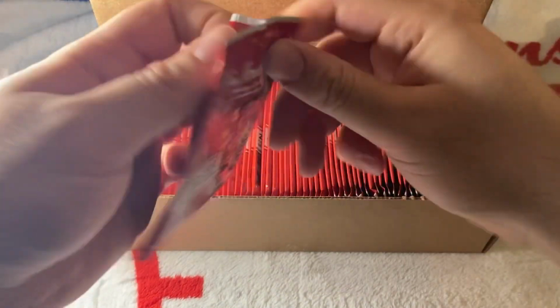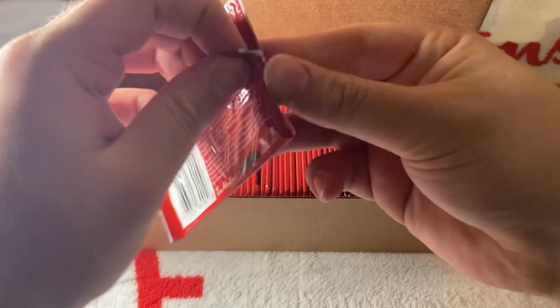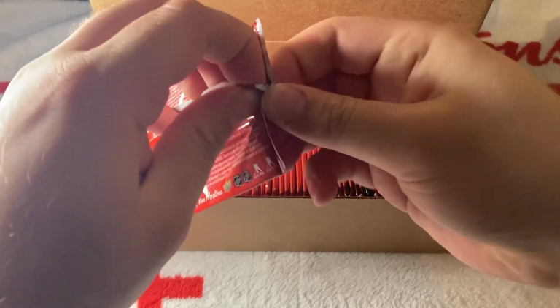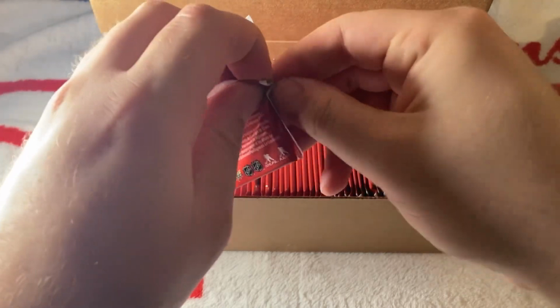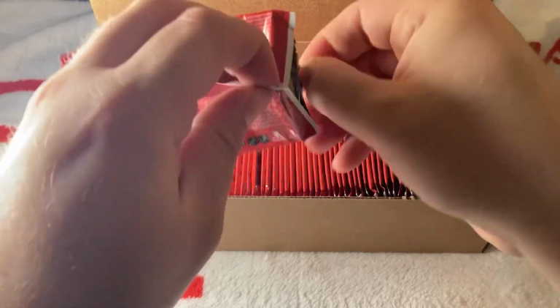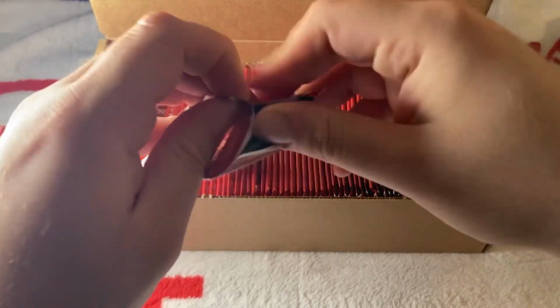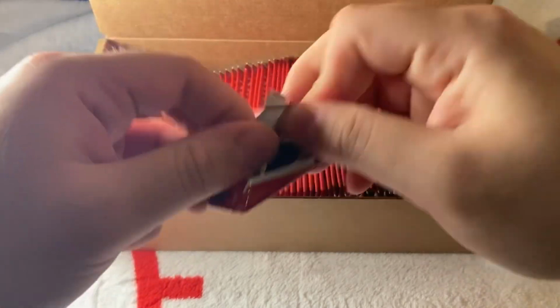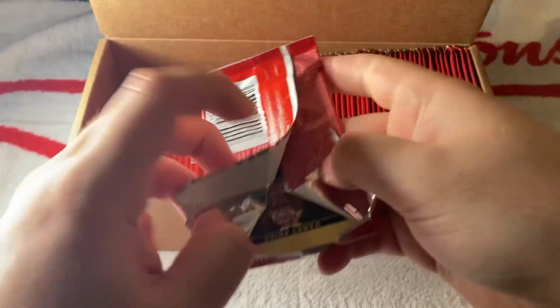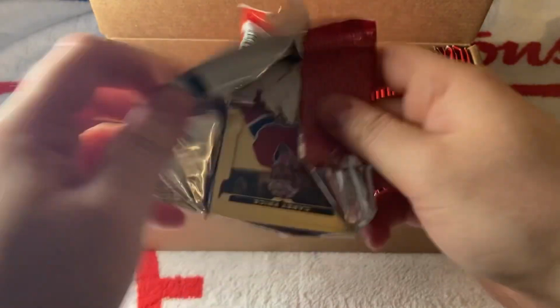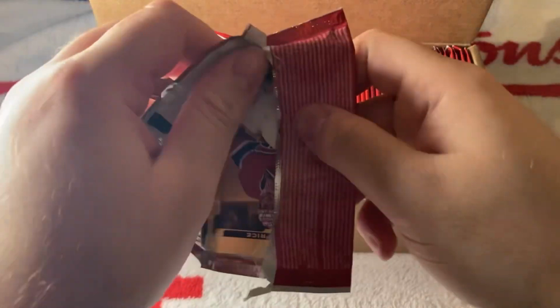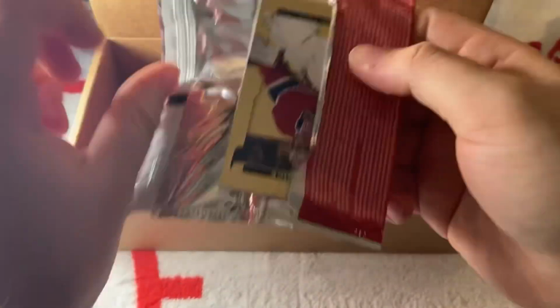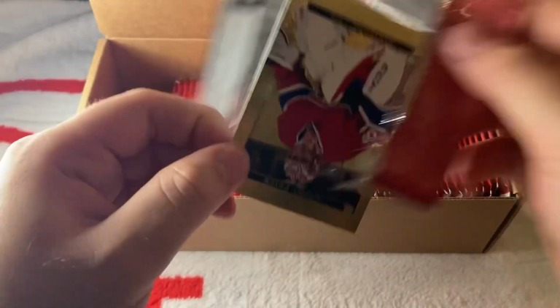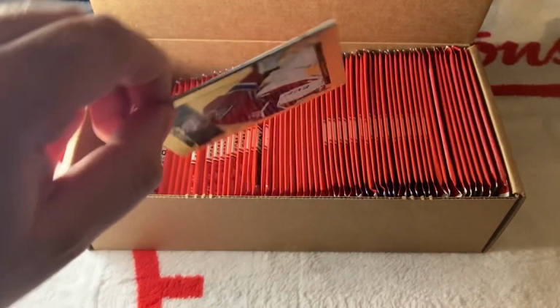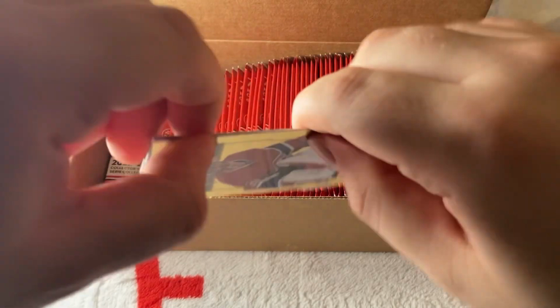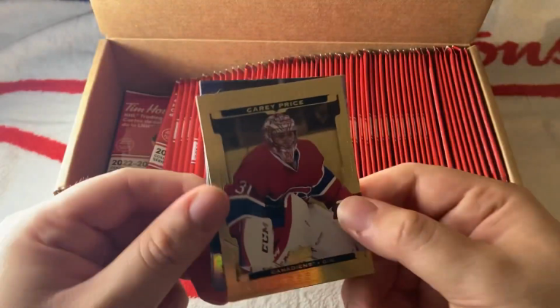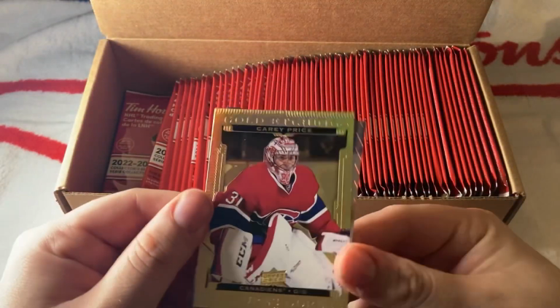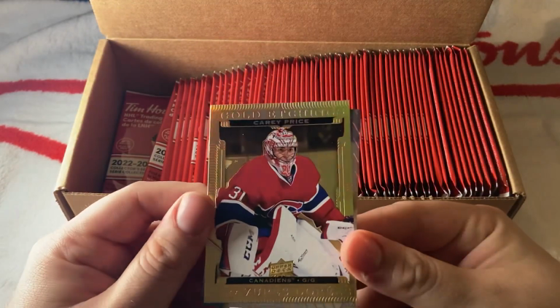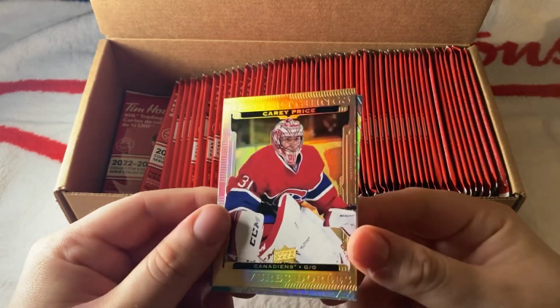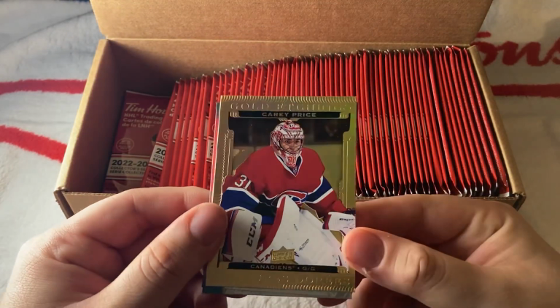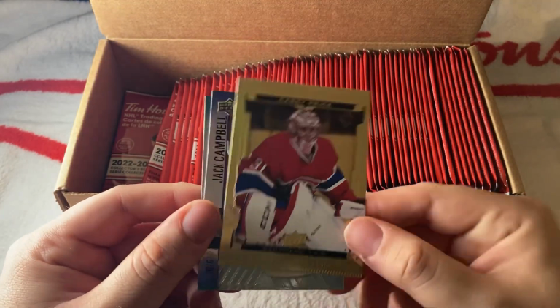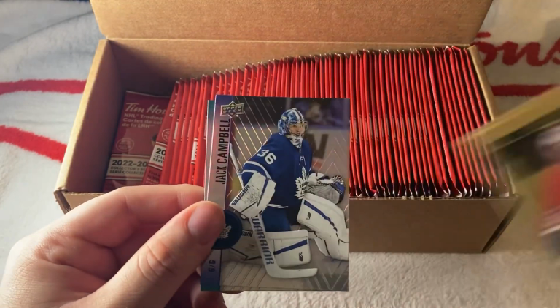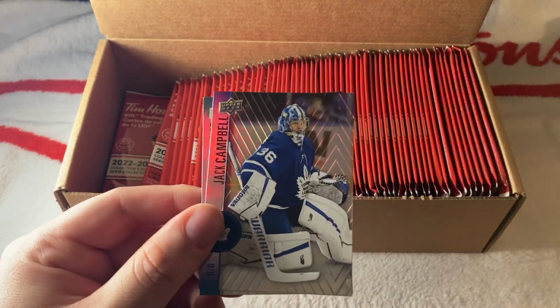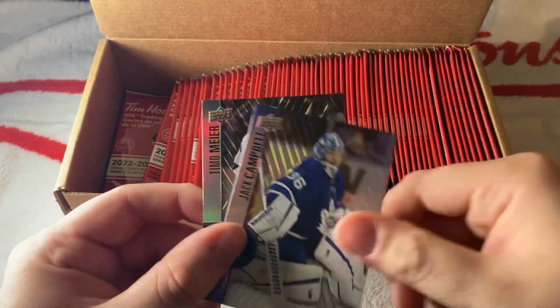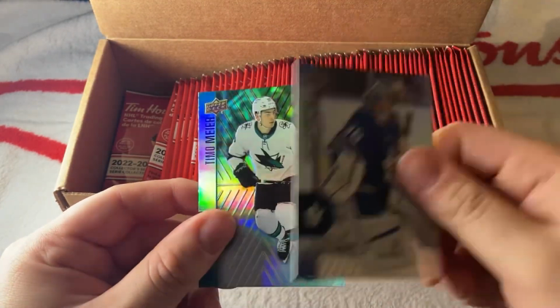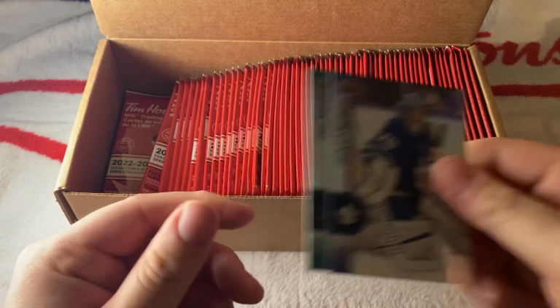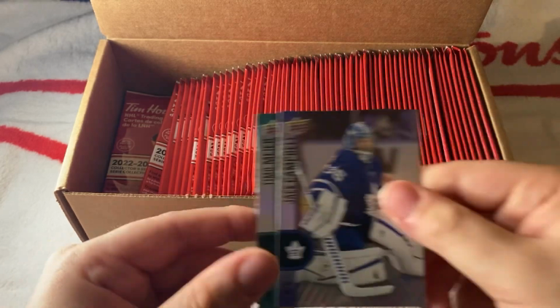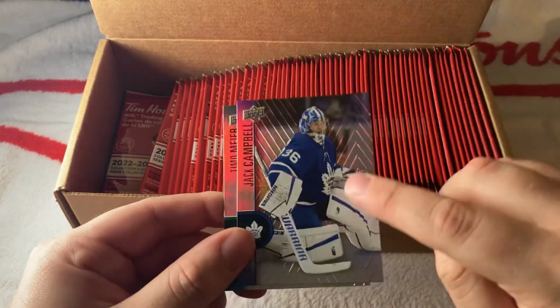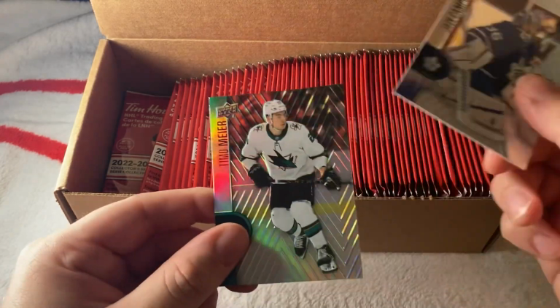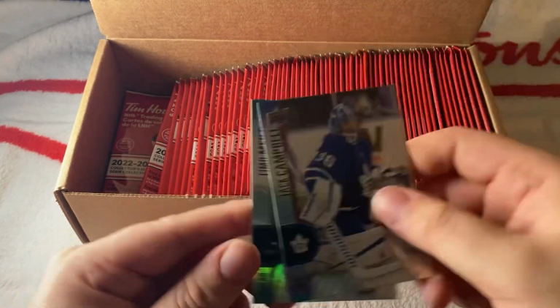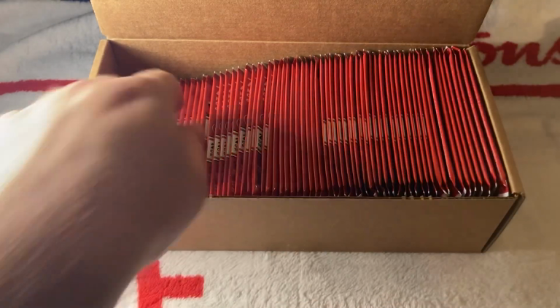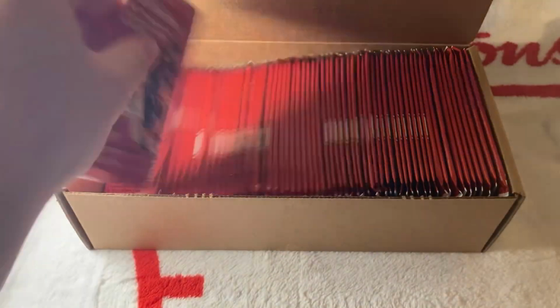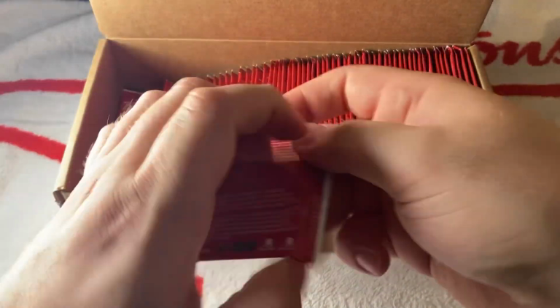Jordan Beauvillier was a big surprise — we honestly thought he was a bust, but he ended up winning the cup. We have a Carey Price gold — there are a lot of Carey Price cards in here. Jack Campbell is actually with the Oilers now, and then Meyer. They're with the Sharks.